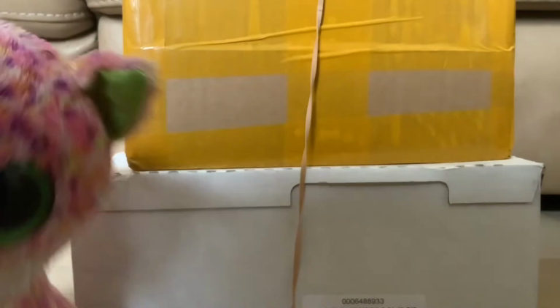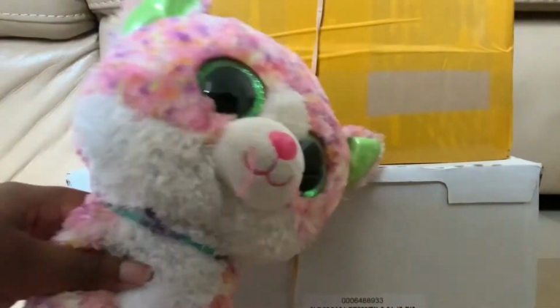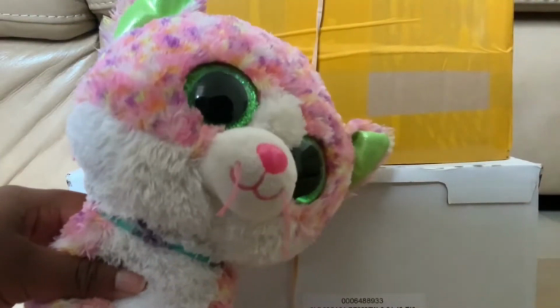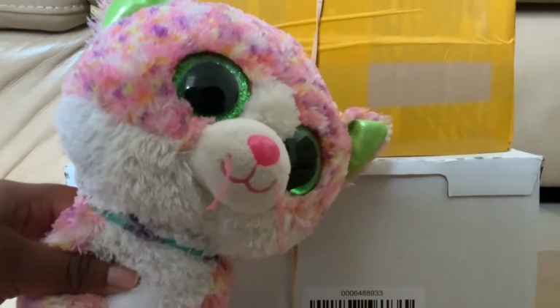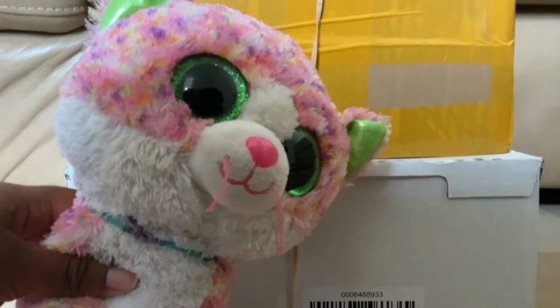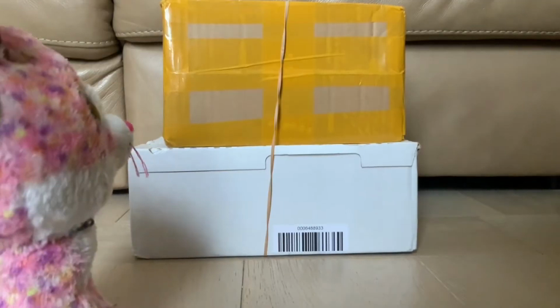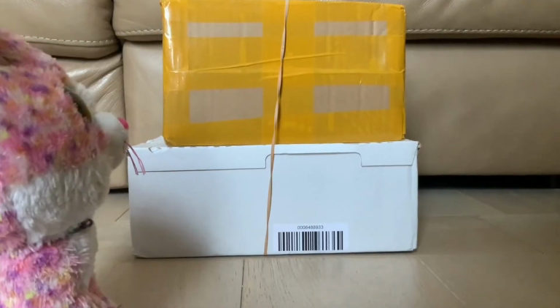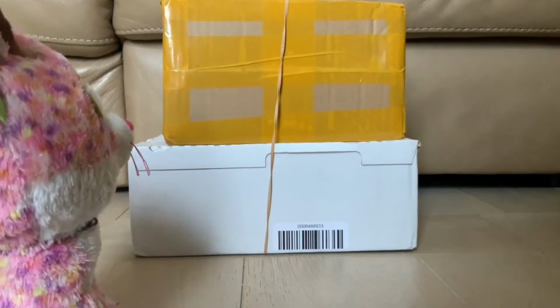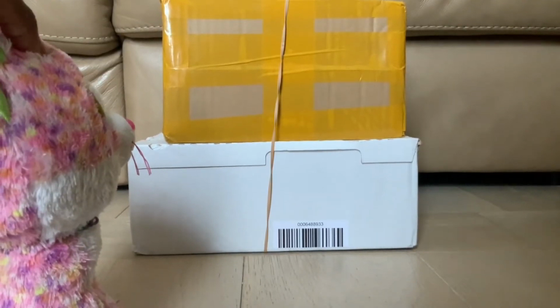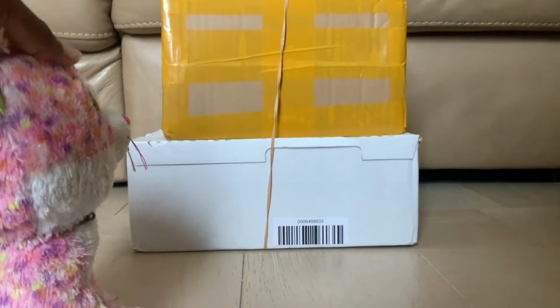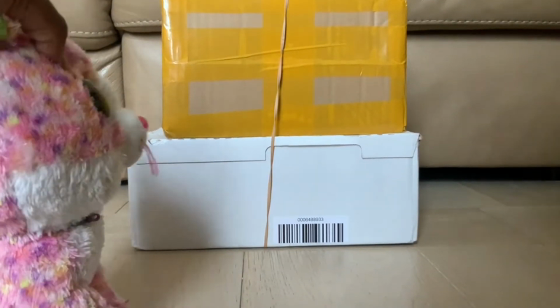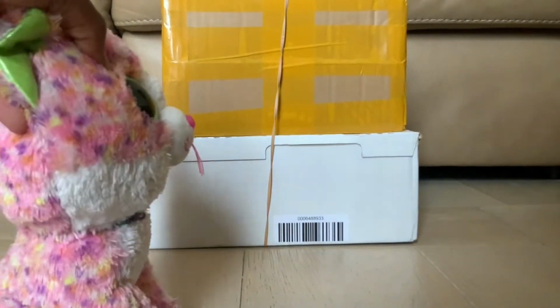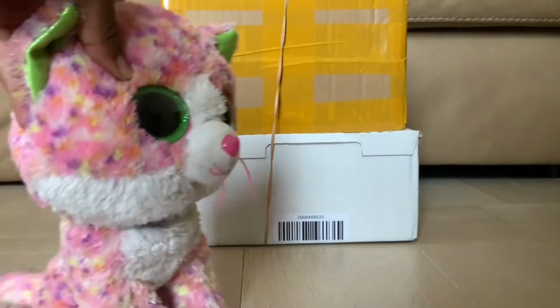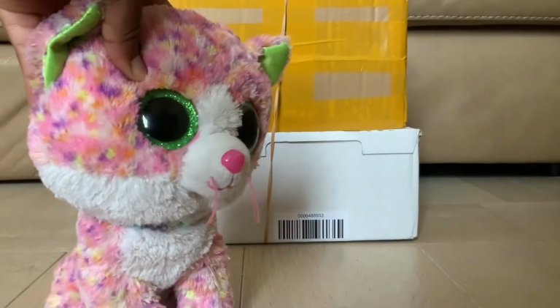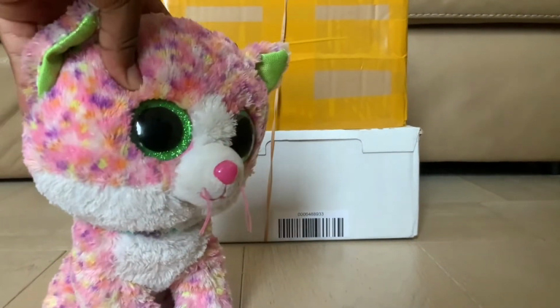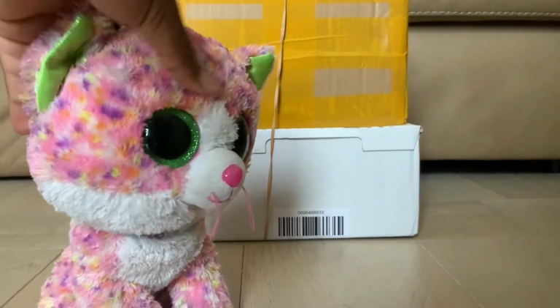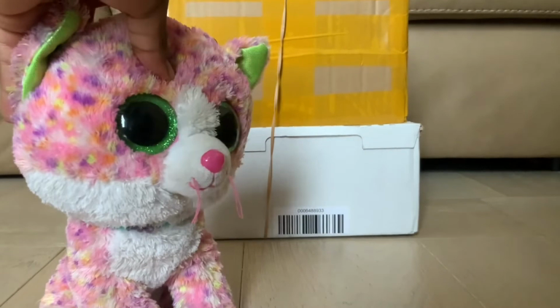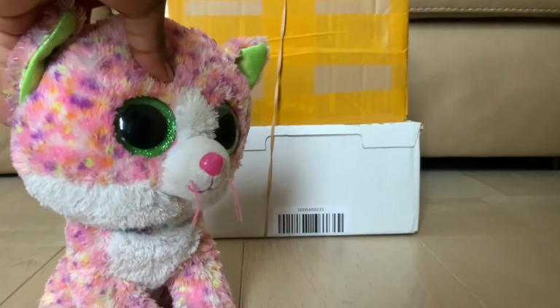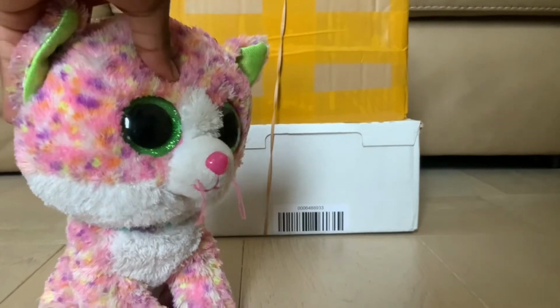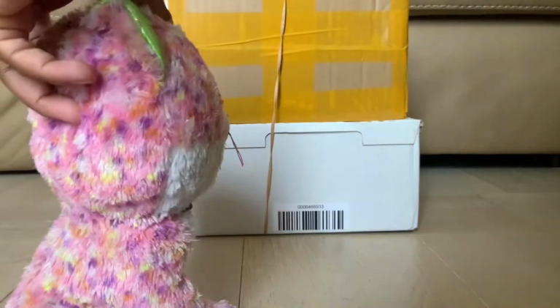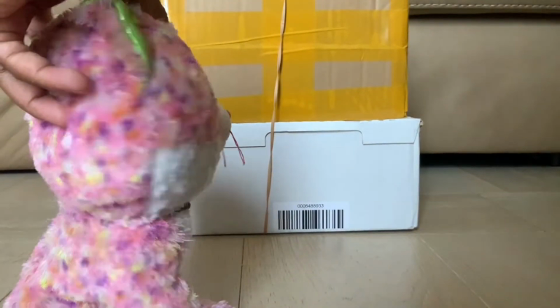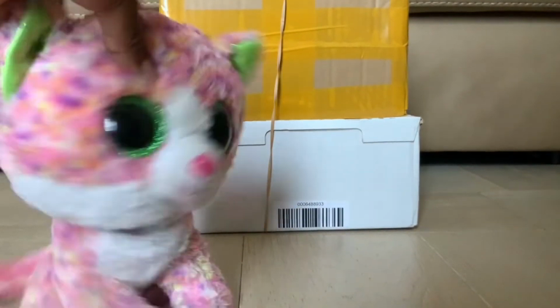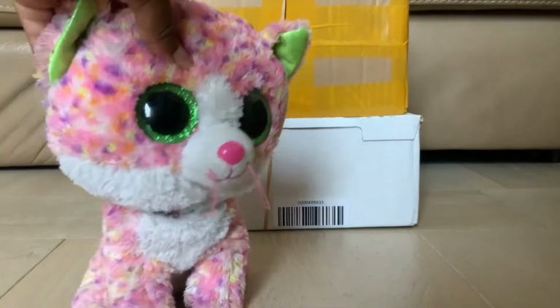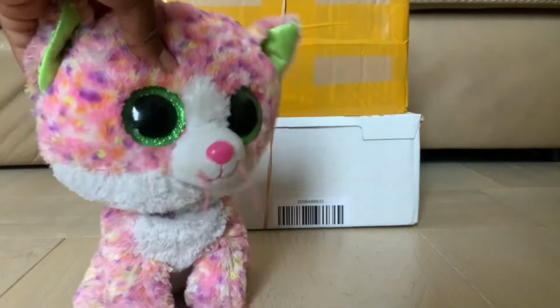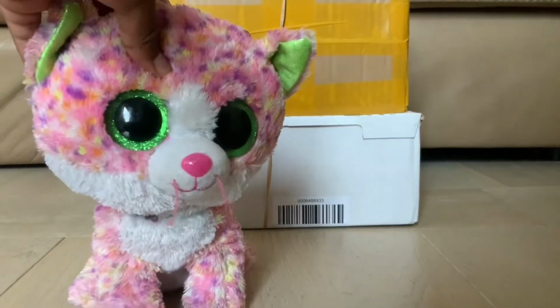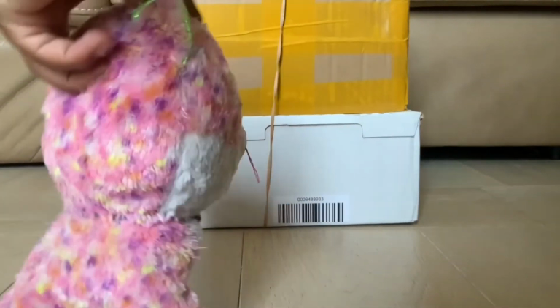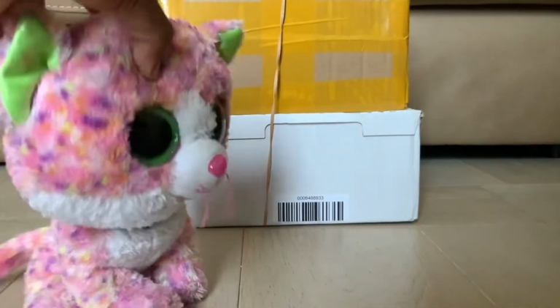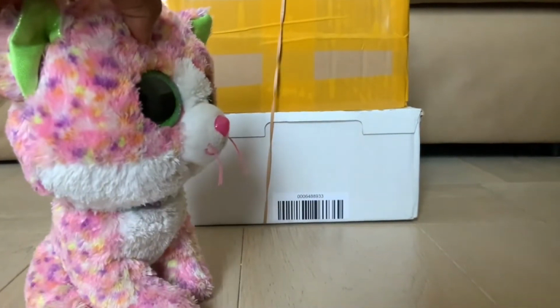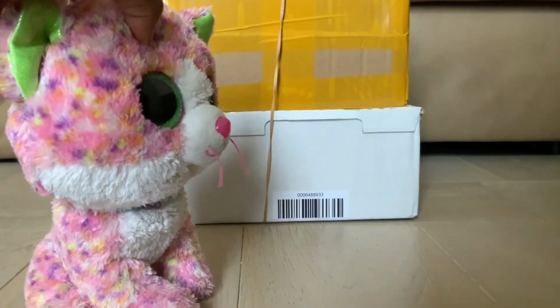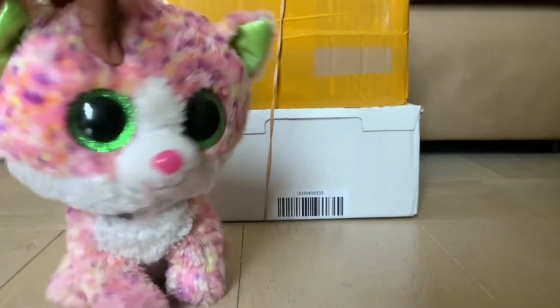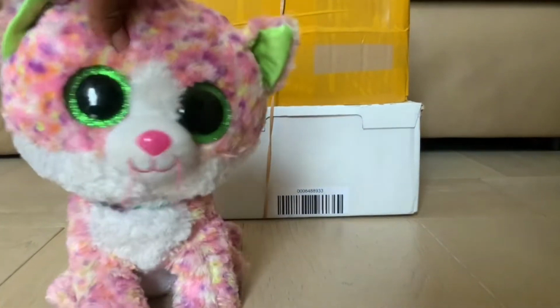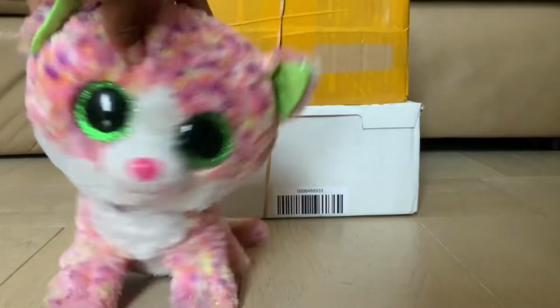But for now — hey, I have a box. Two boxes, actually. I thought we might as well make a video unboxing them. This should be fun, right?